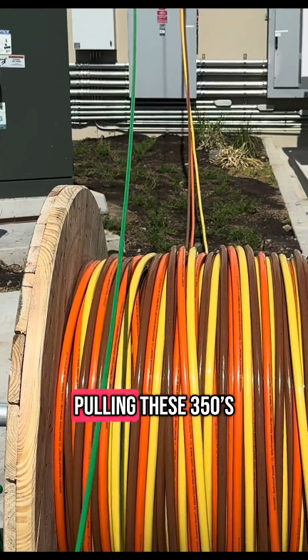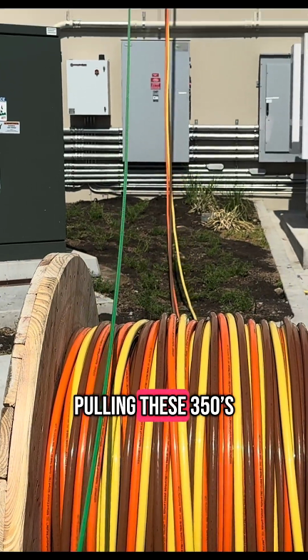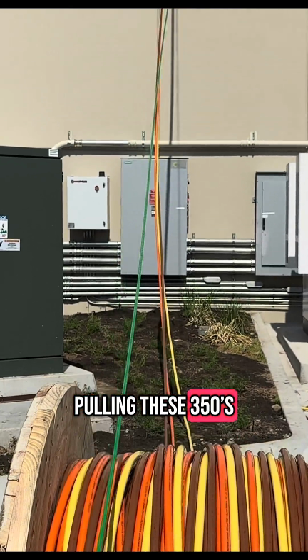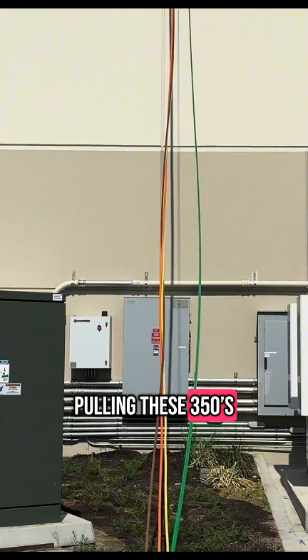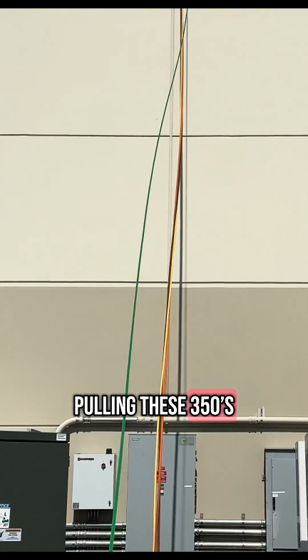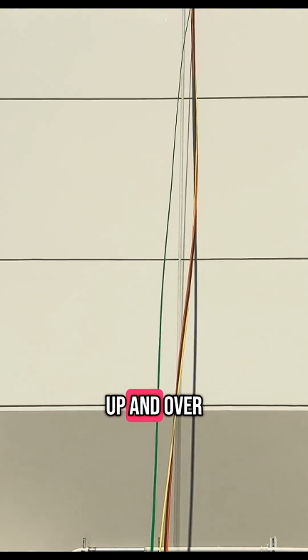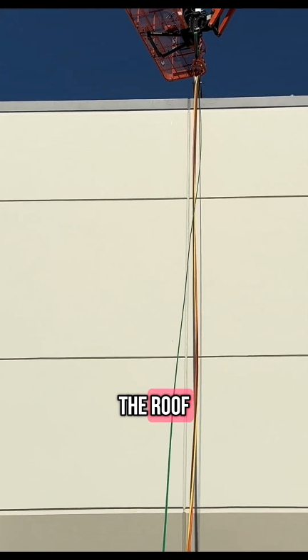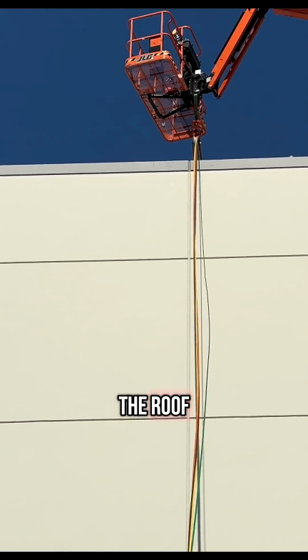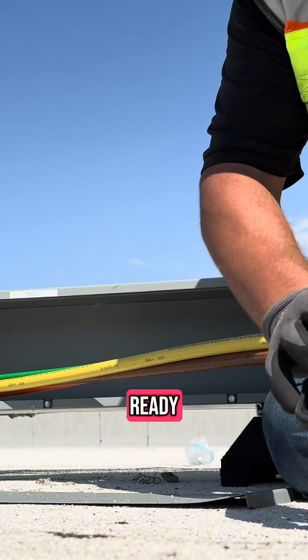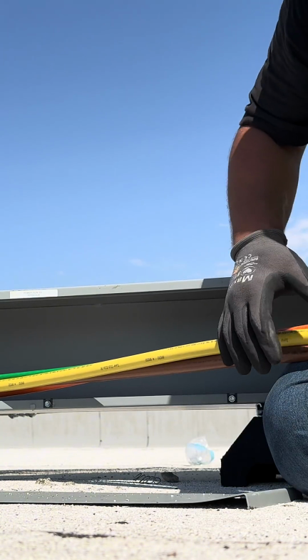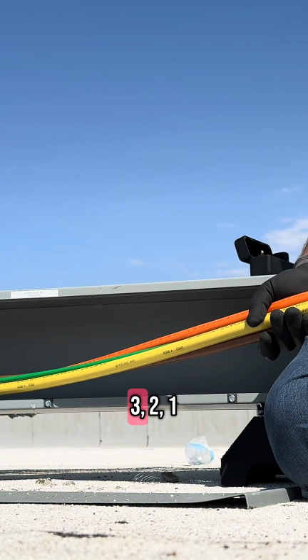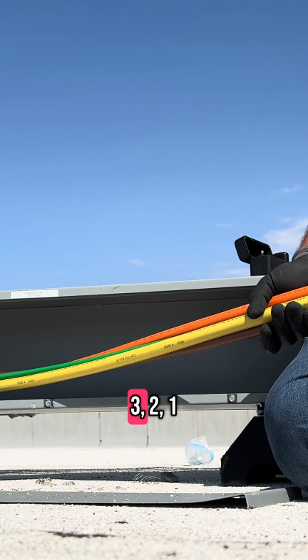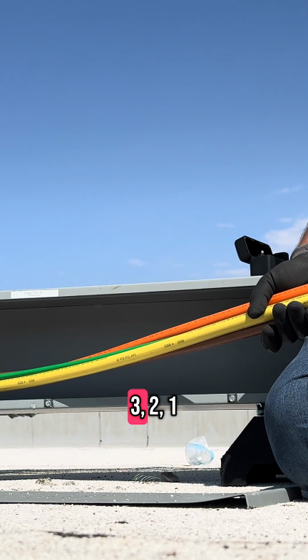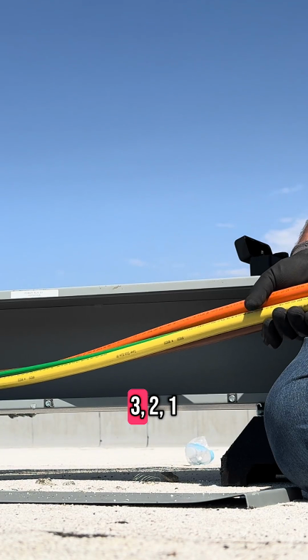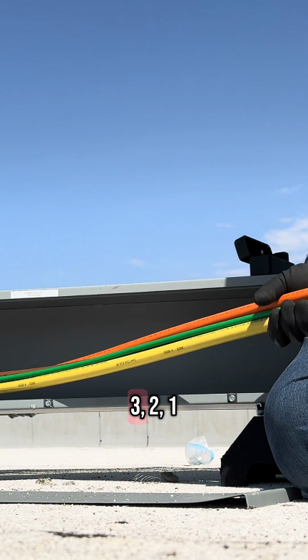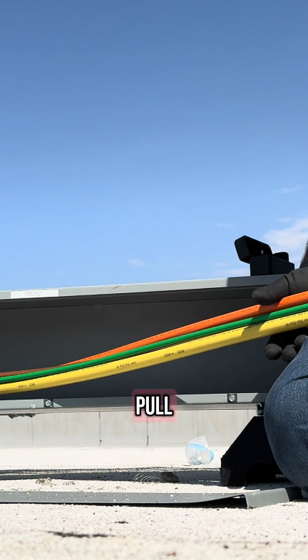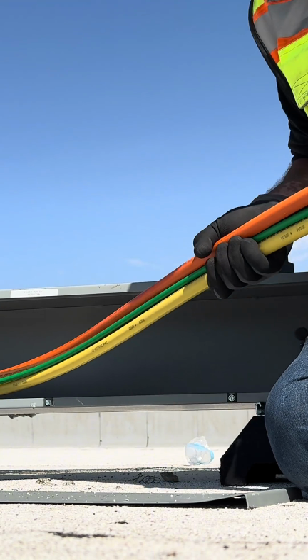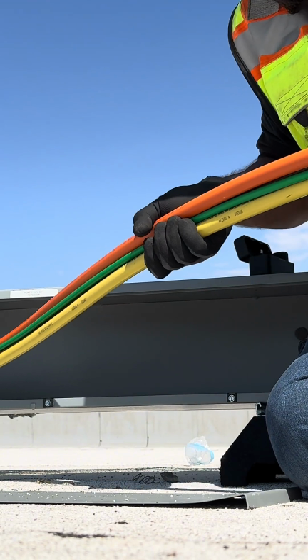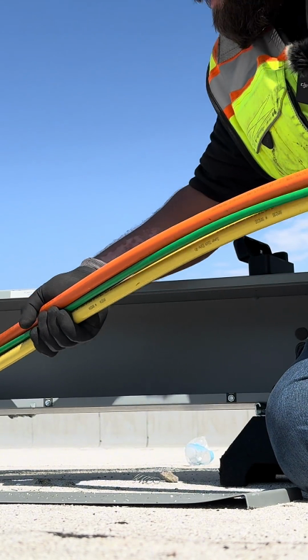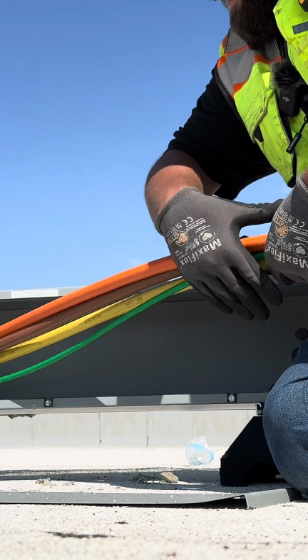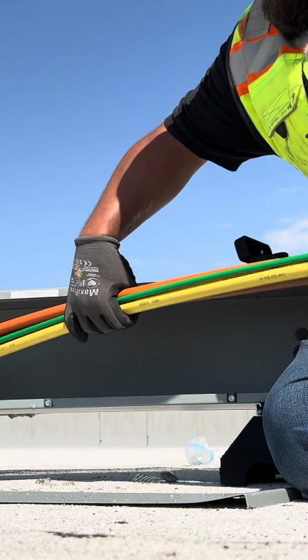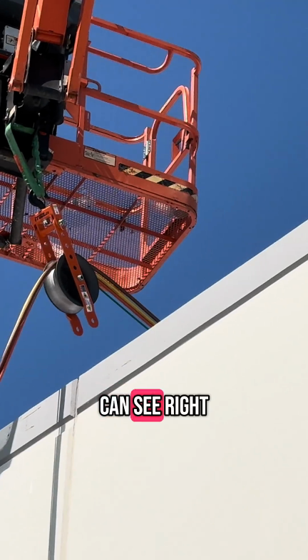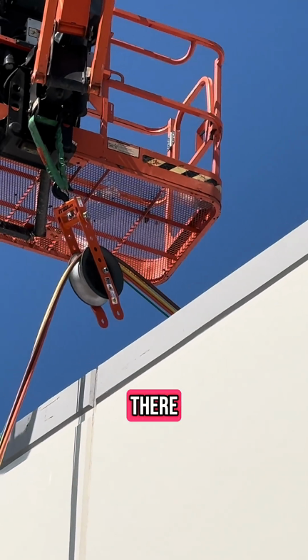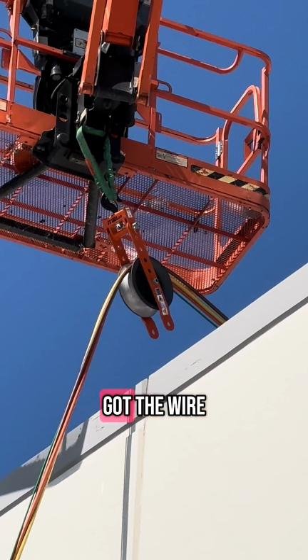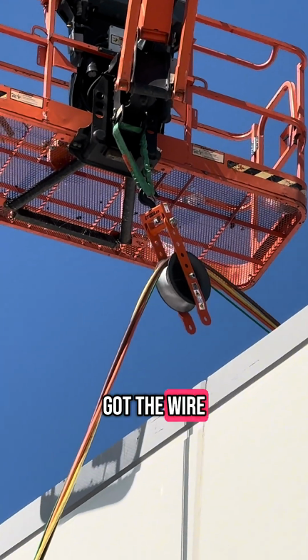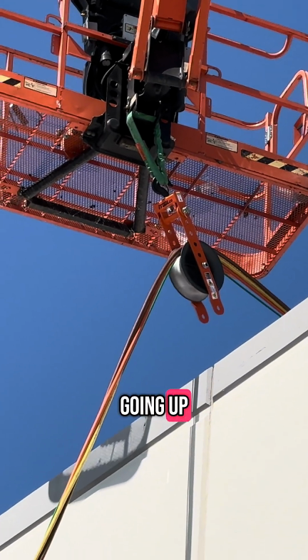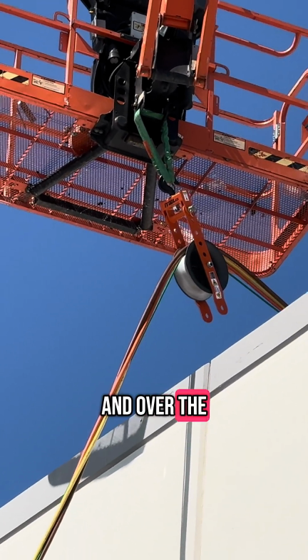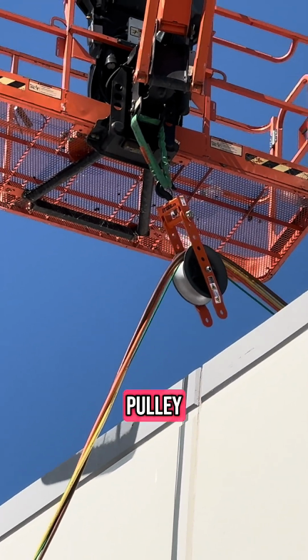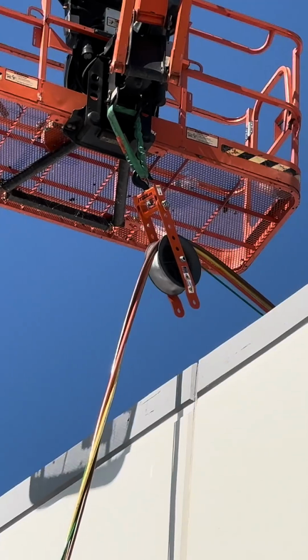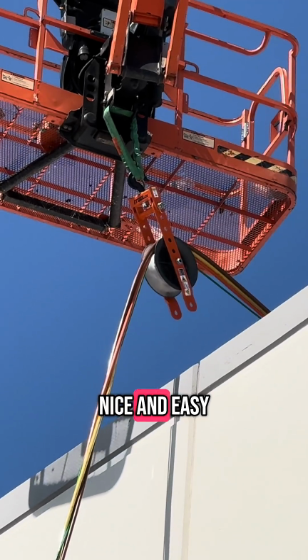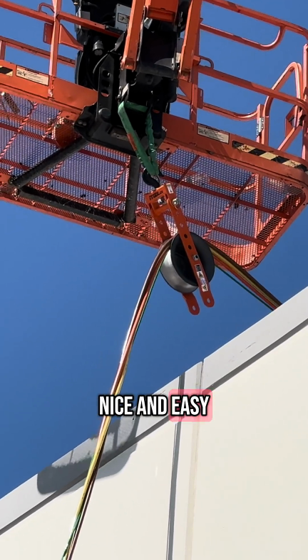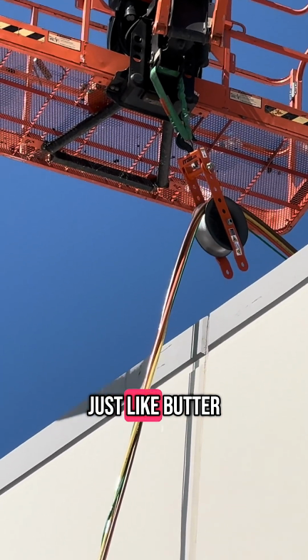Pulling these 350s up and over the roof. Three, two, one — pull! You can see right there, got the wire going up and over the pulley, nice and easy, just like butter.